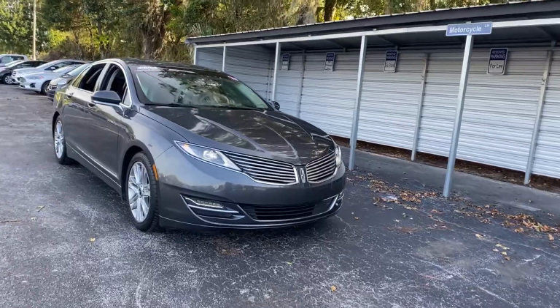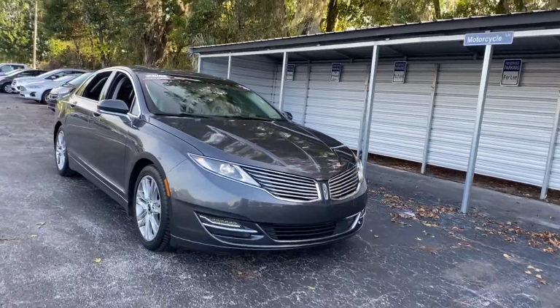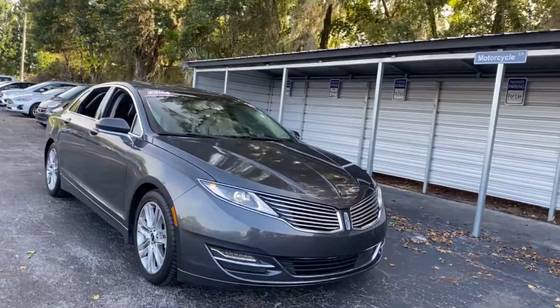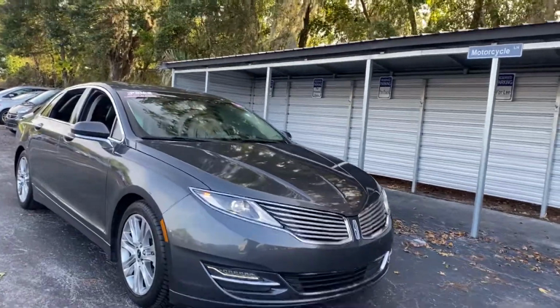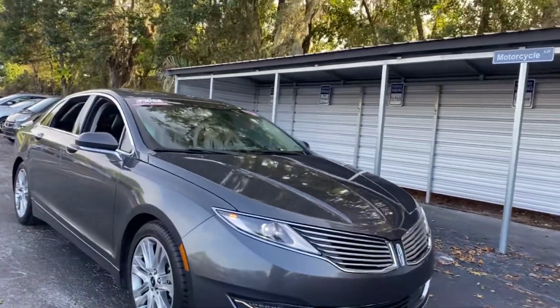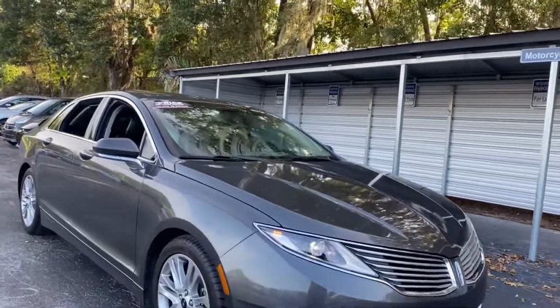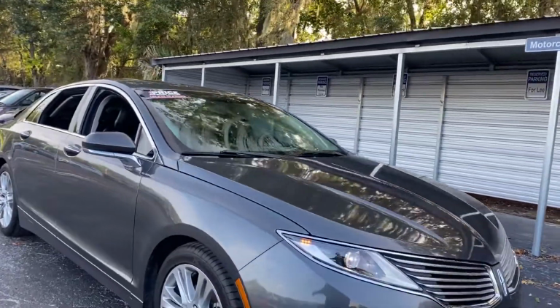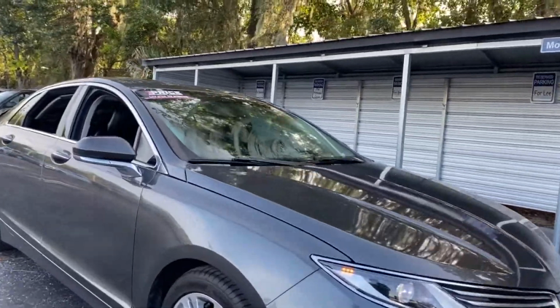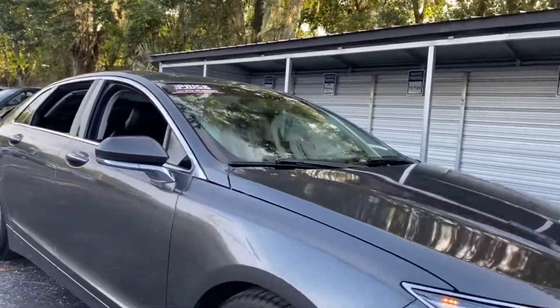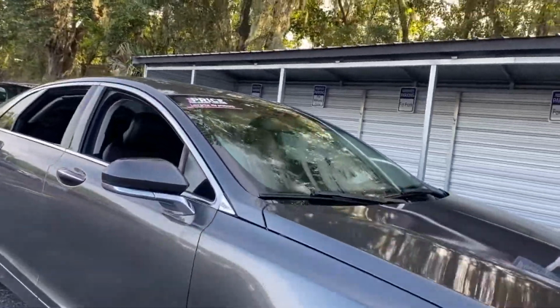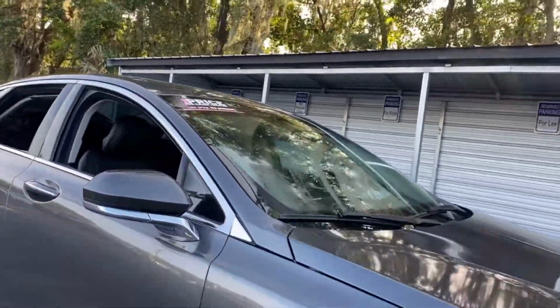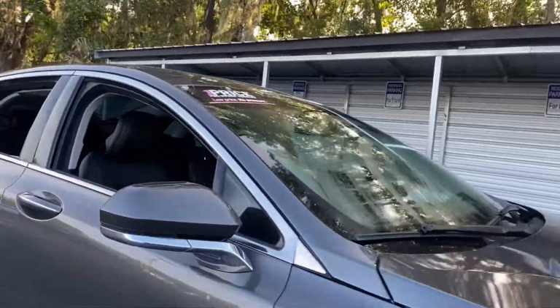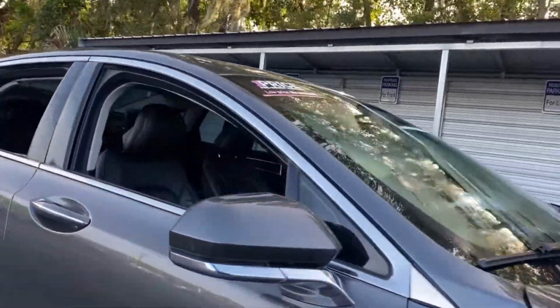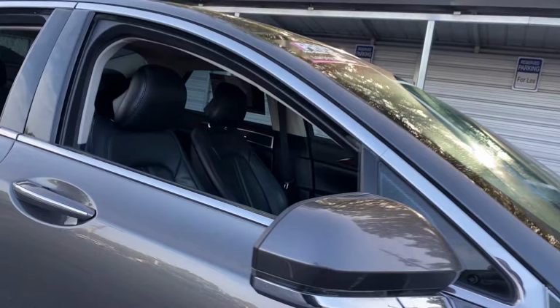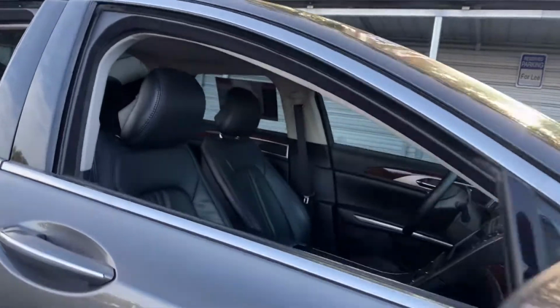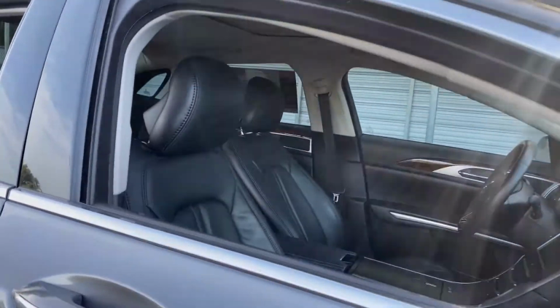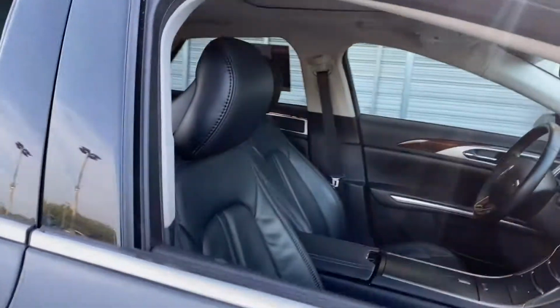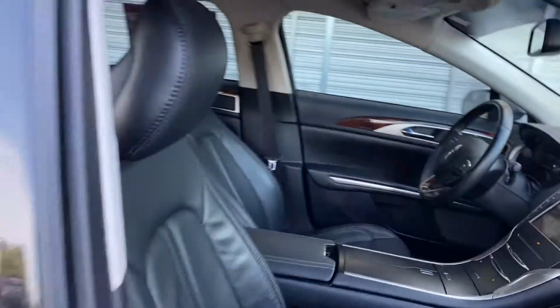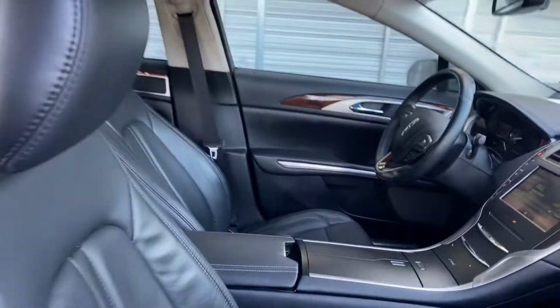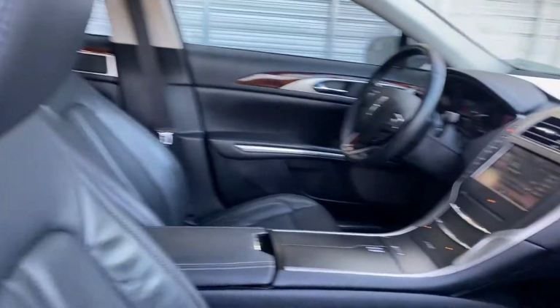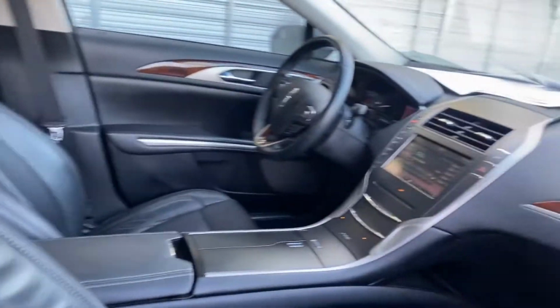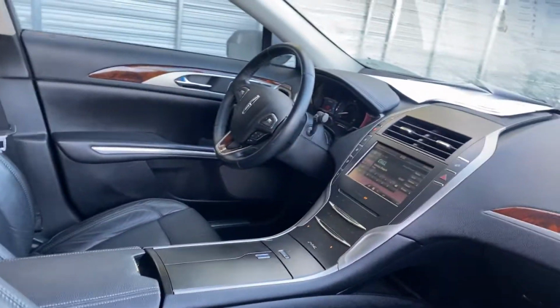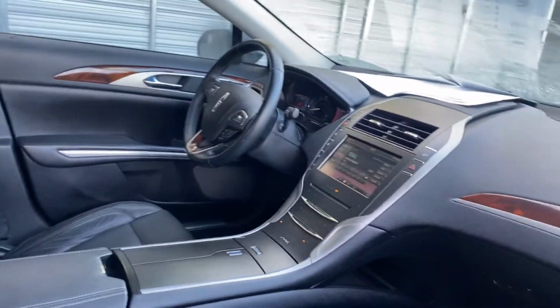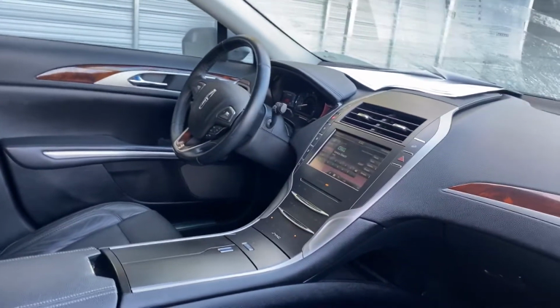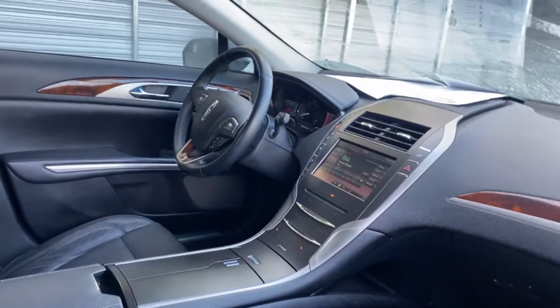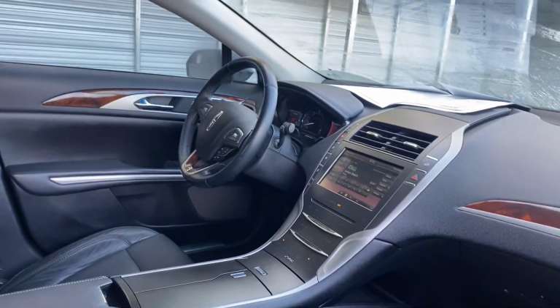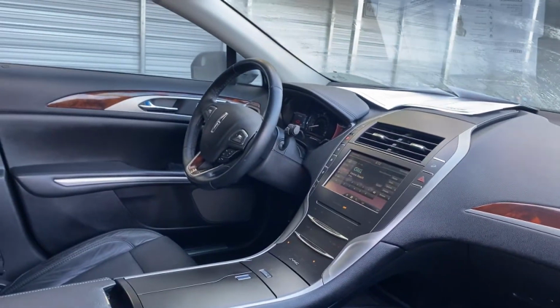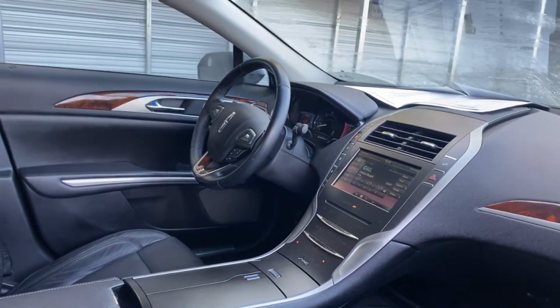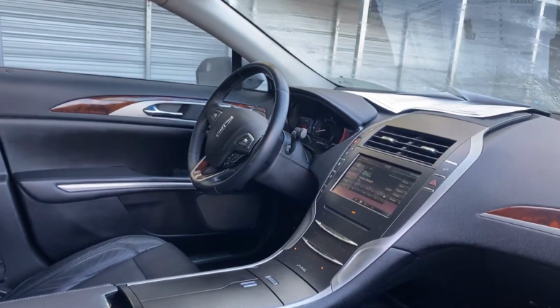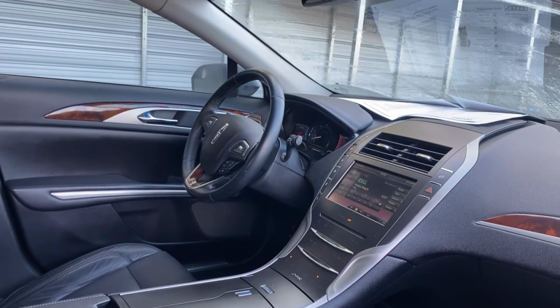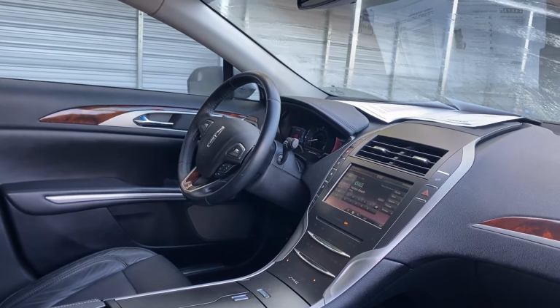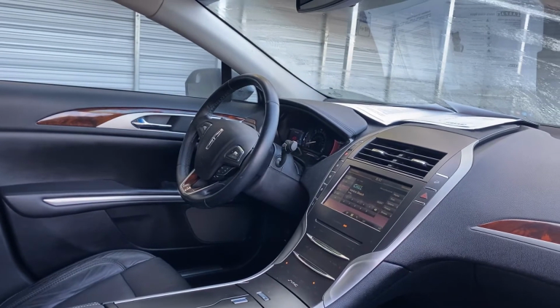This is a 2015 Lincoln MKZ Hybrid, gray over black leather interior. Power driver's seat, memory seating on the driver's side, power windows, locks, and mirrors.